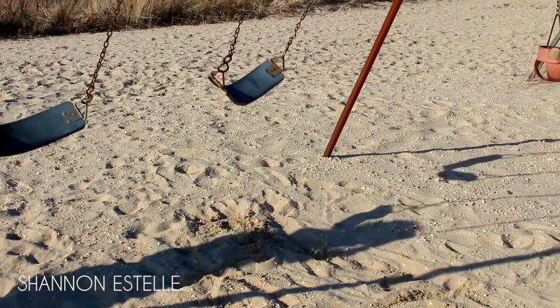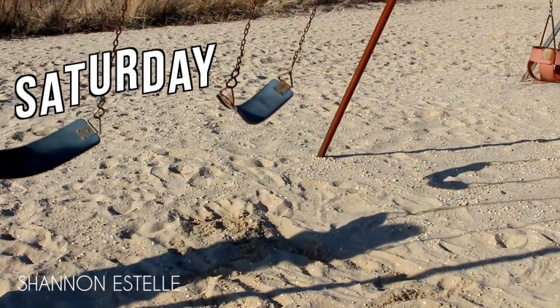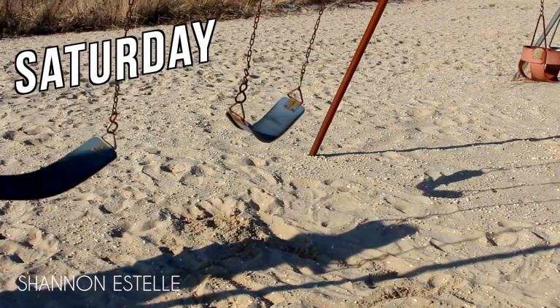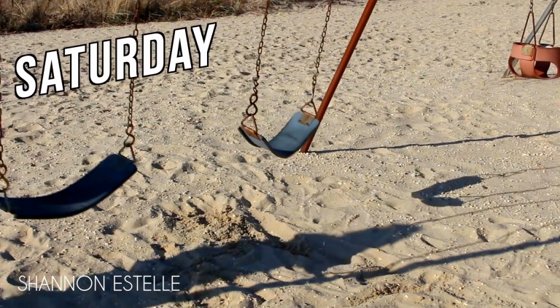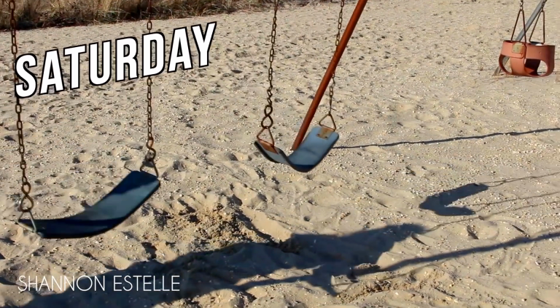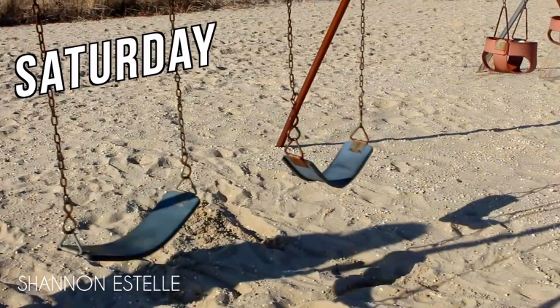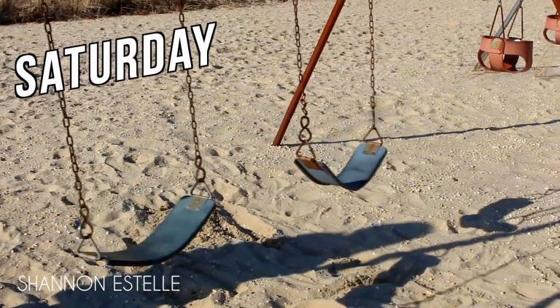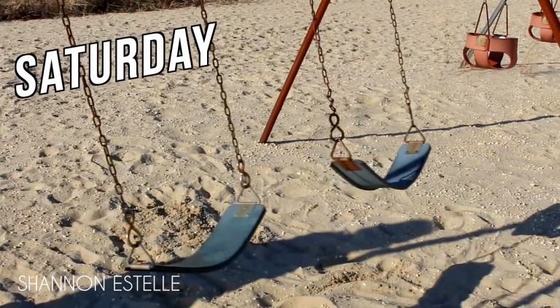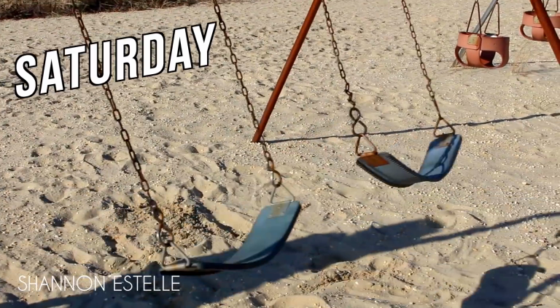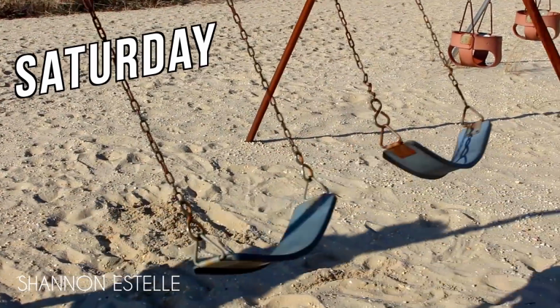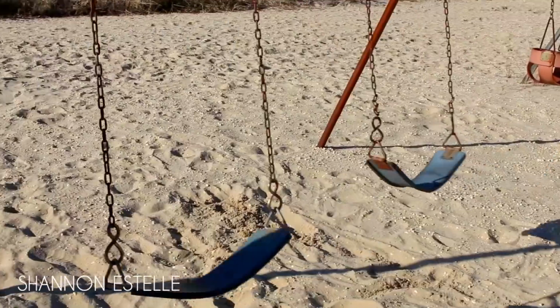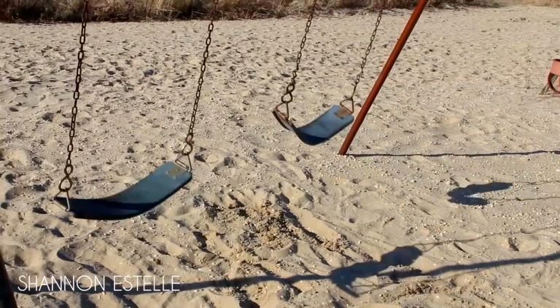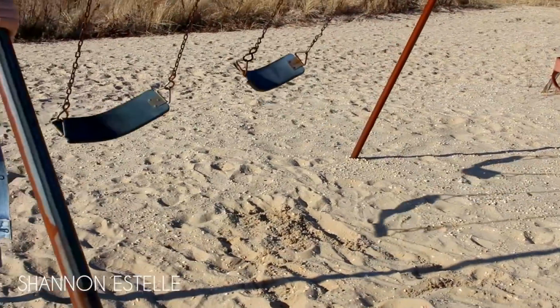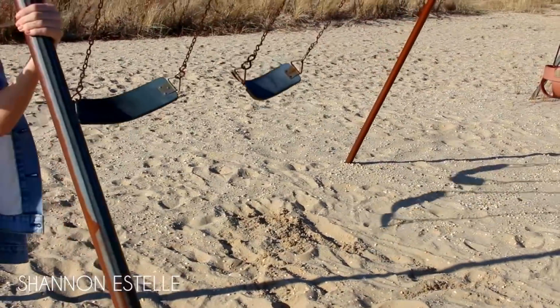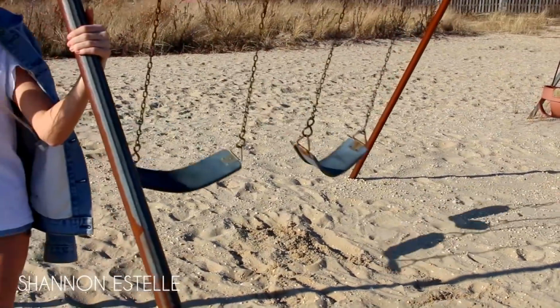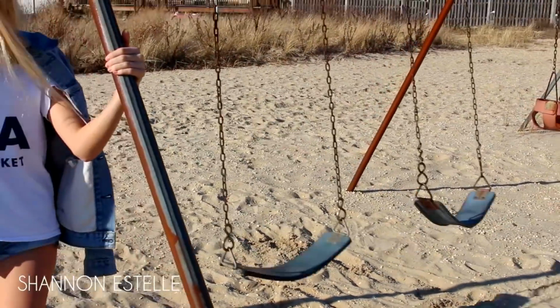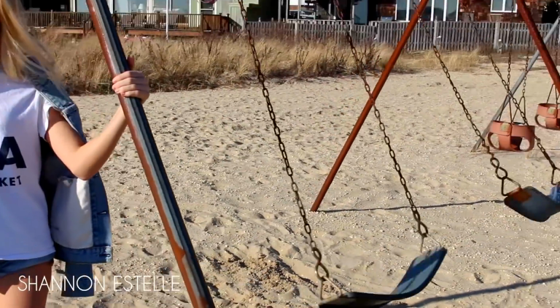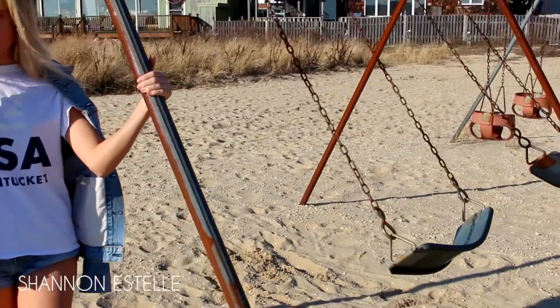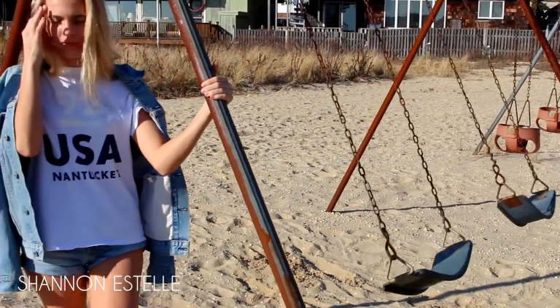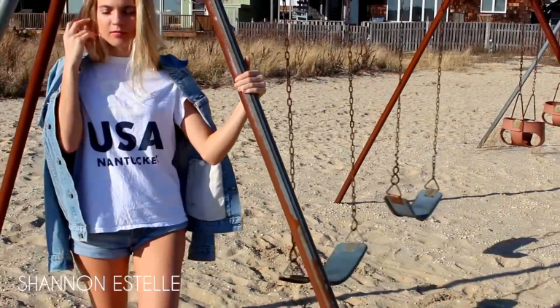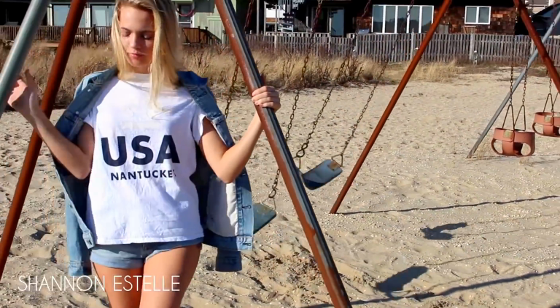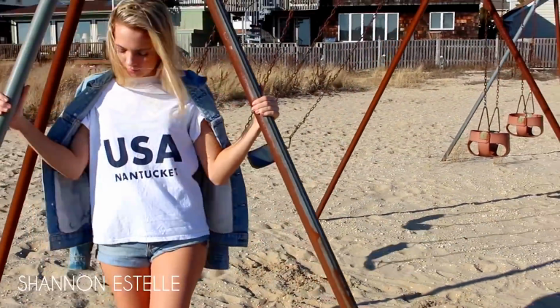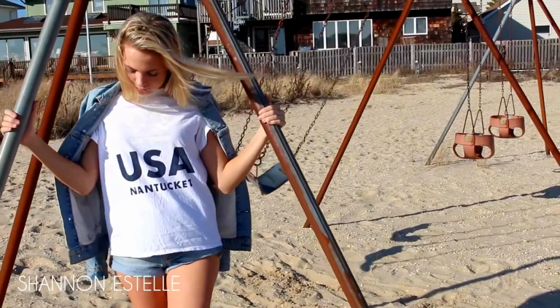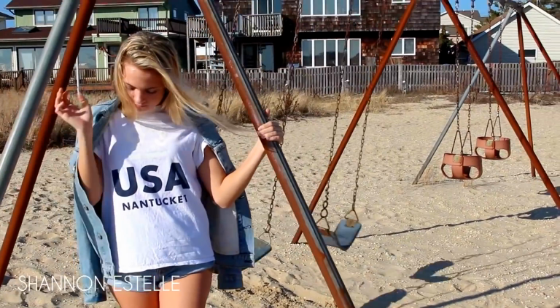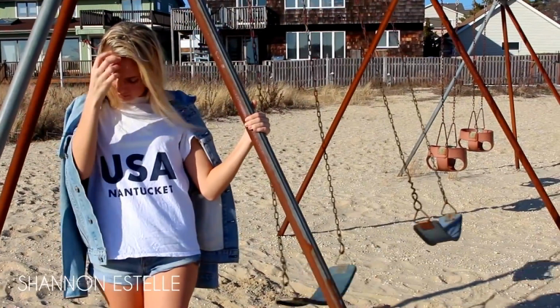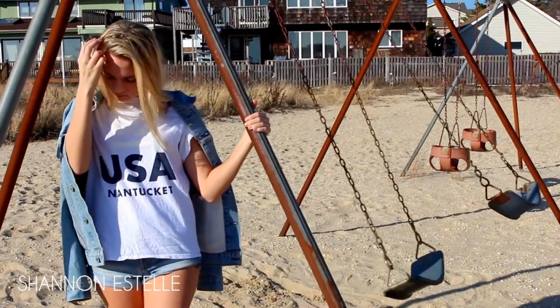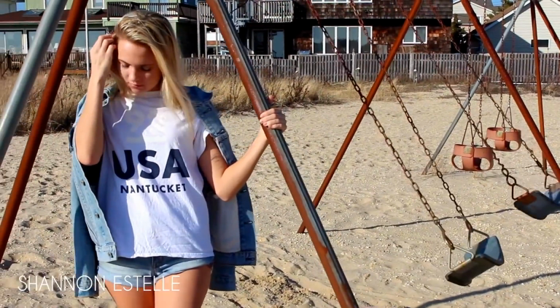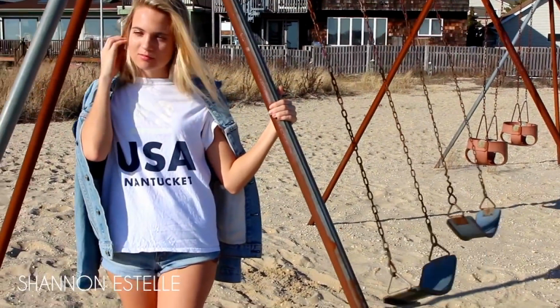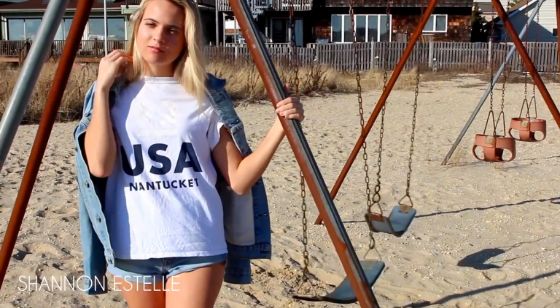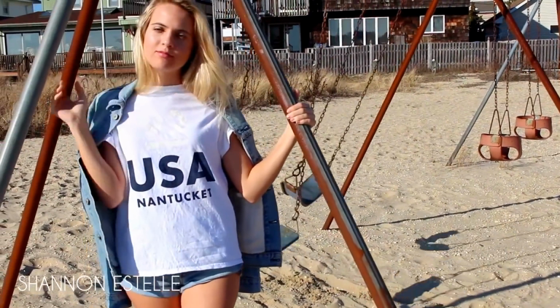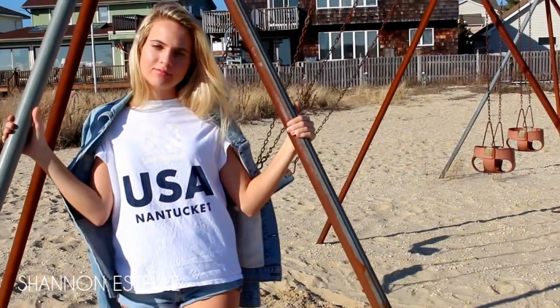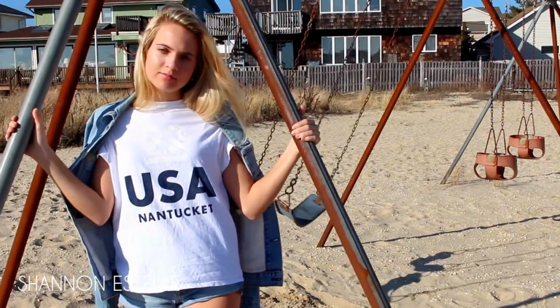I love Brandy Melville graphic tees, so that's what I used for this one along with the jean jacket. This was one of my own photos but I still thought it was kind of Brandy-esque.